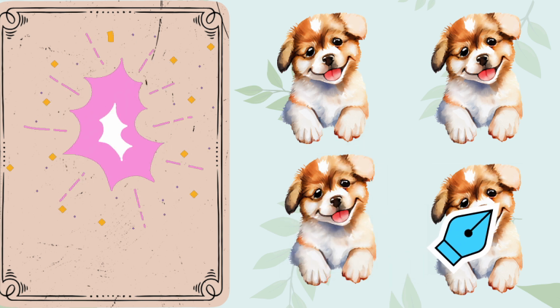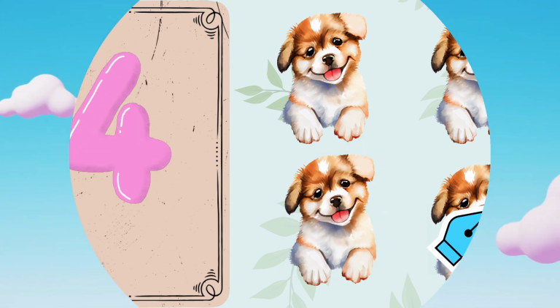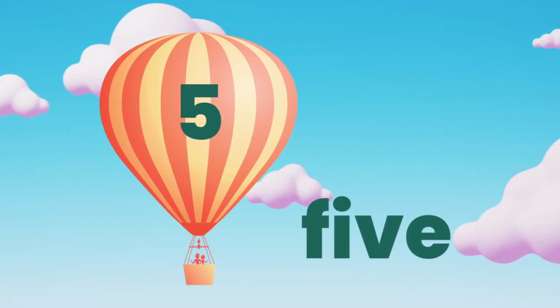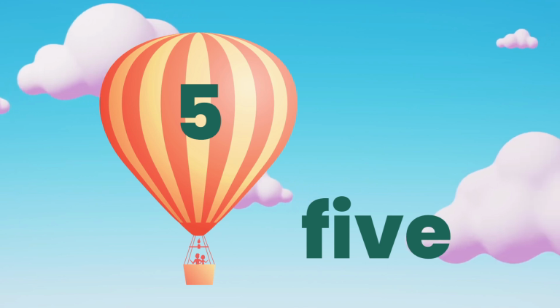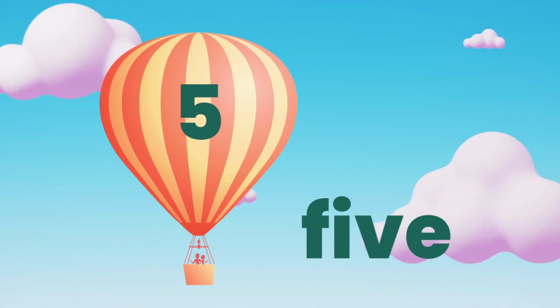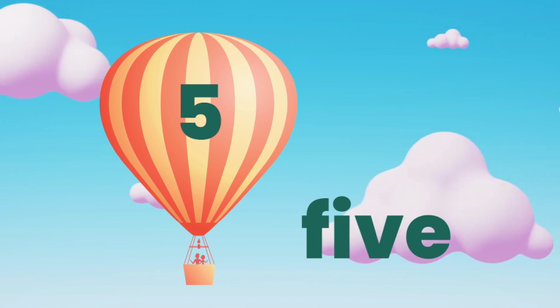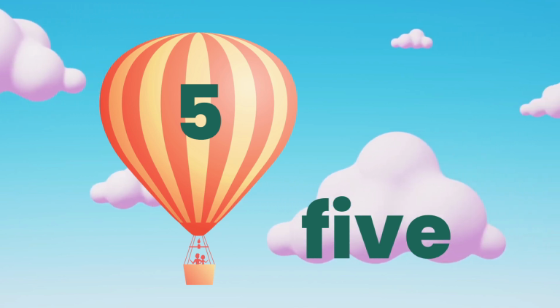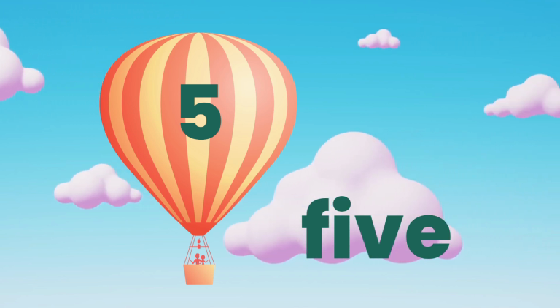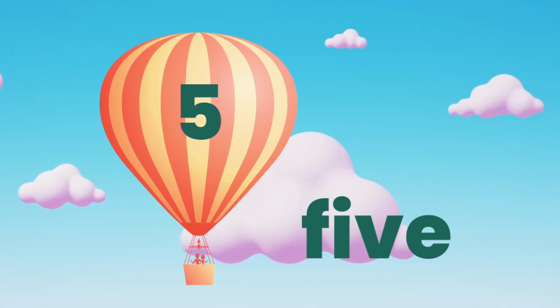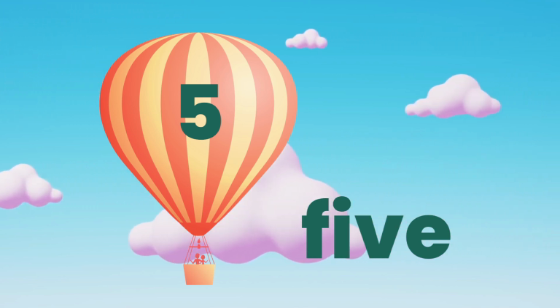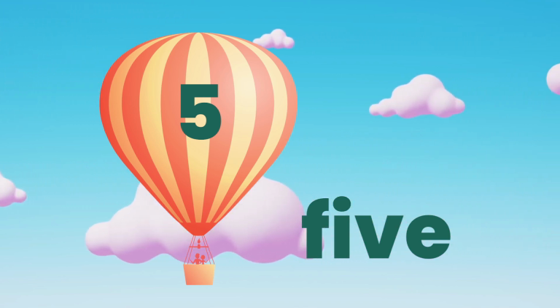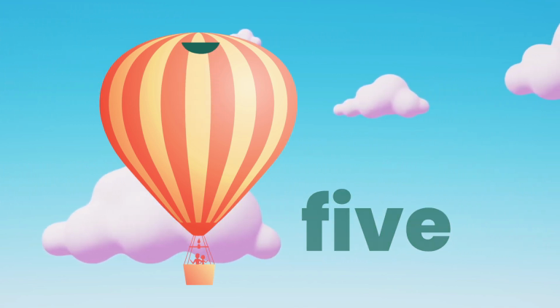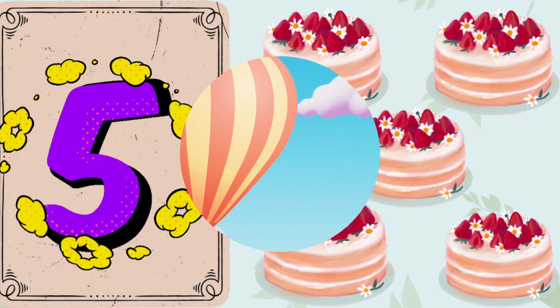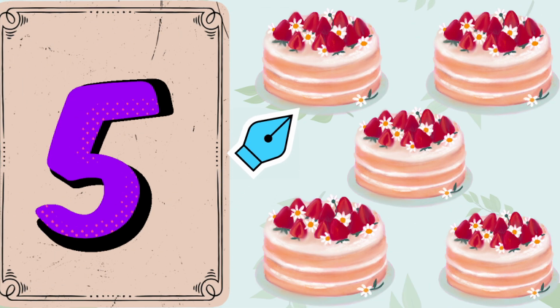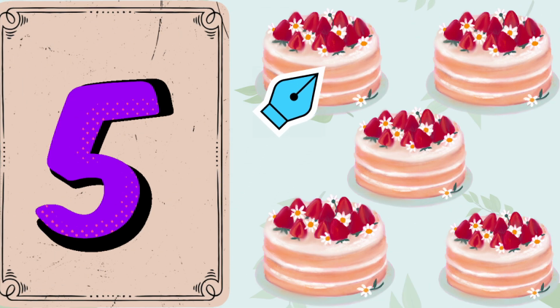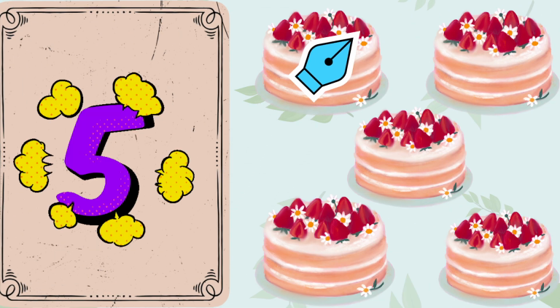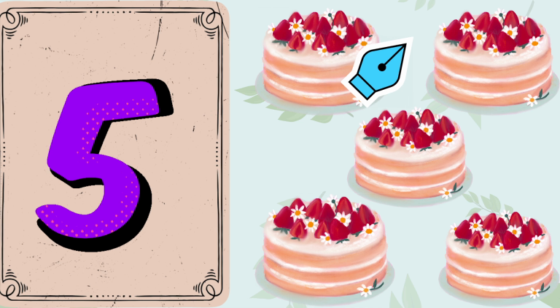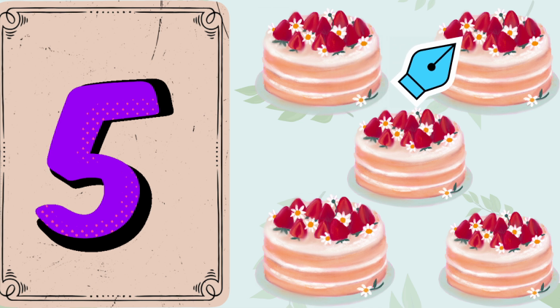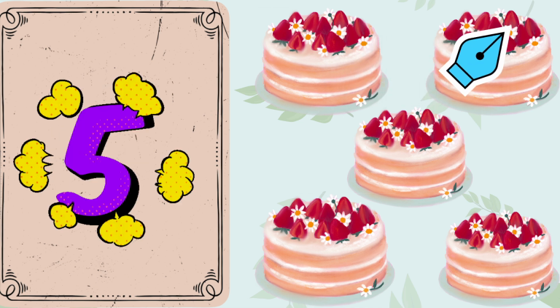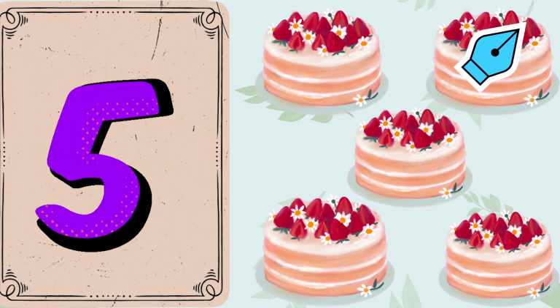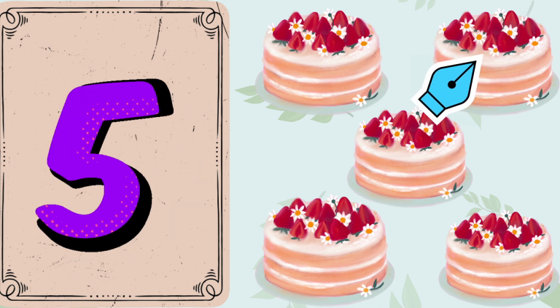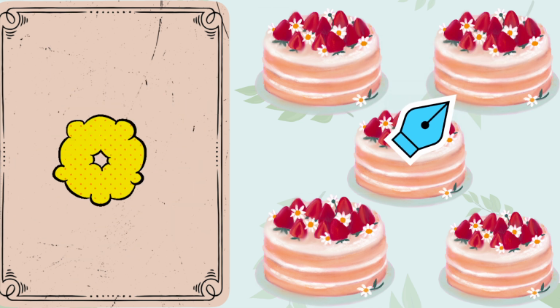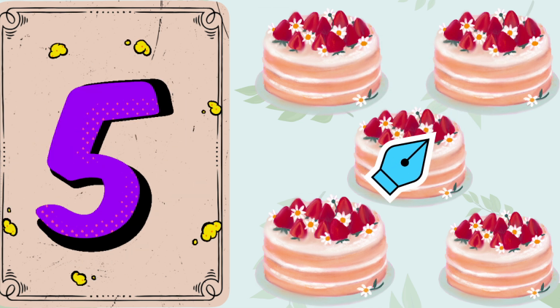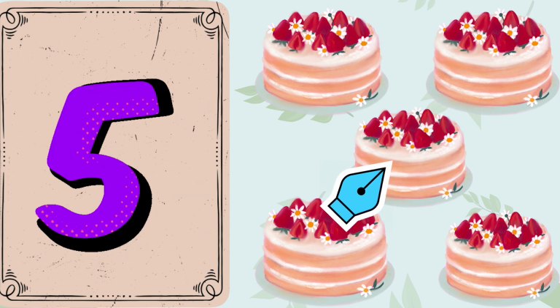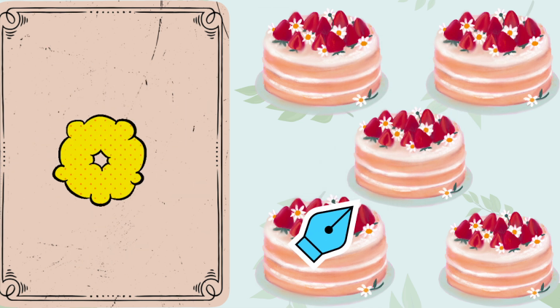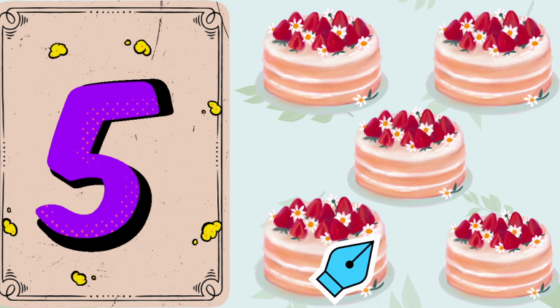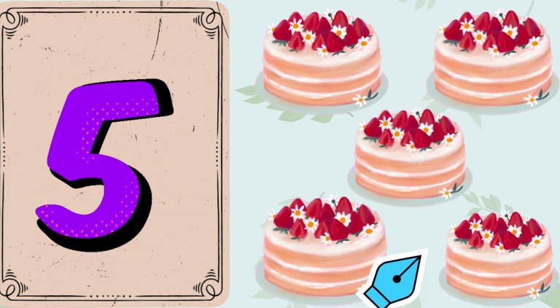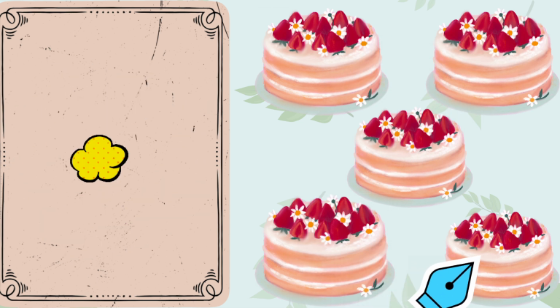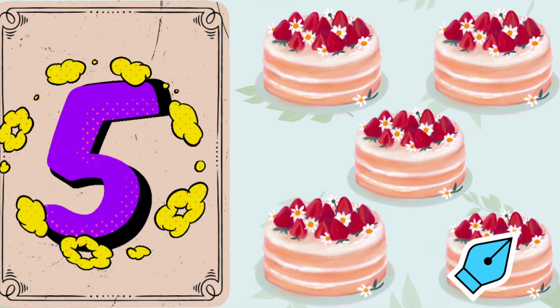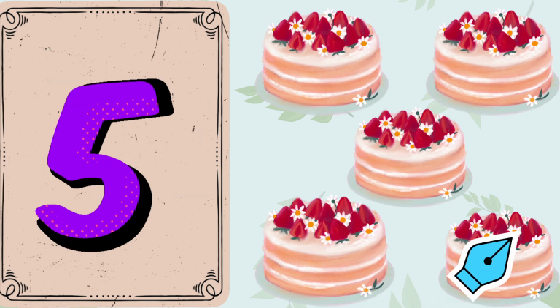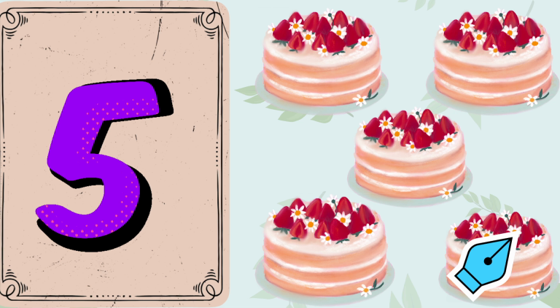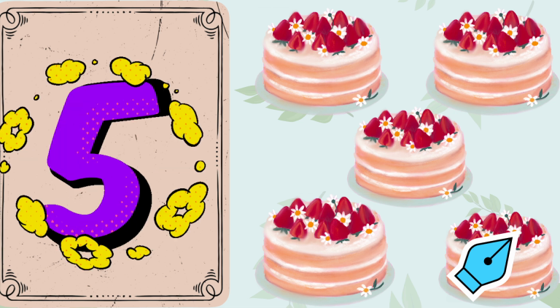Number 5. Let's count together. 1. 2. 3. 4. 5. 5 yummy cakes.